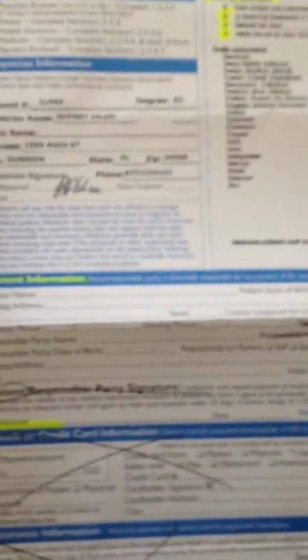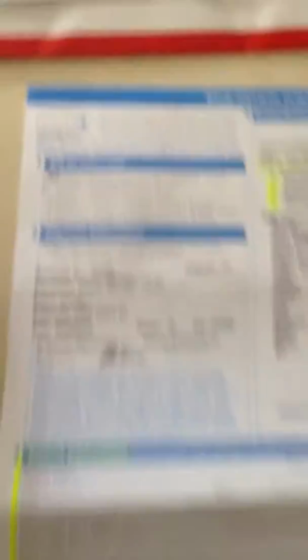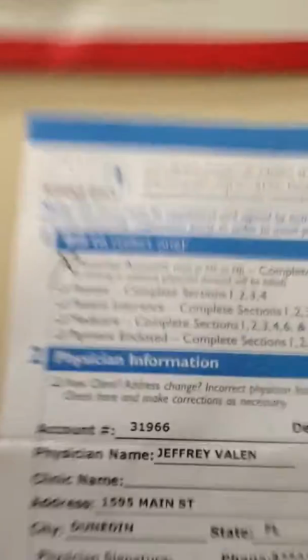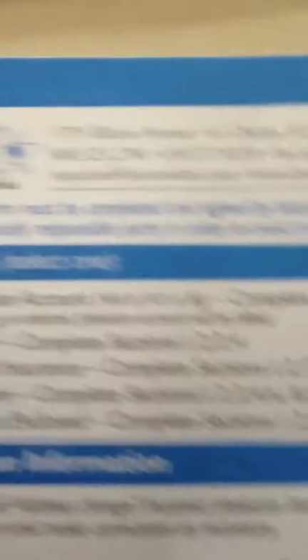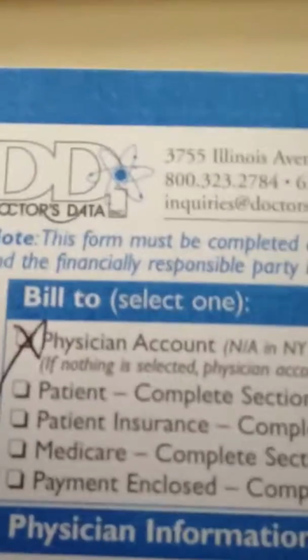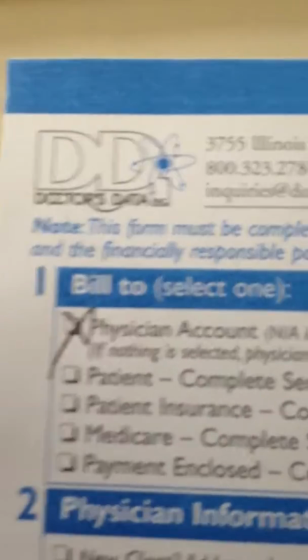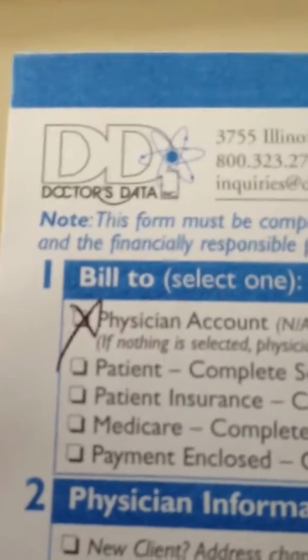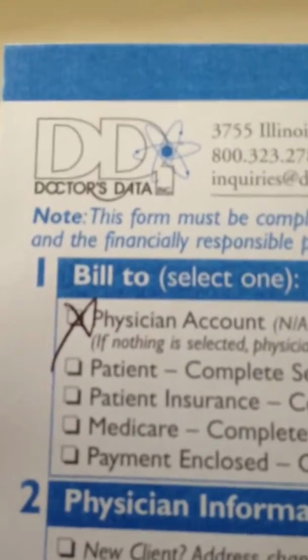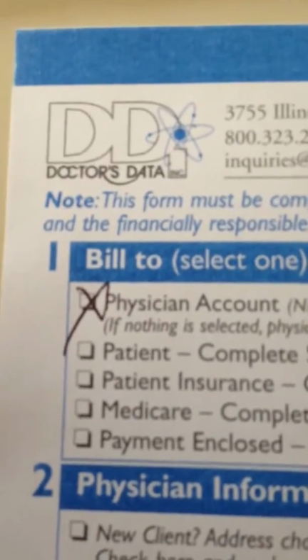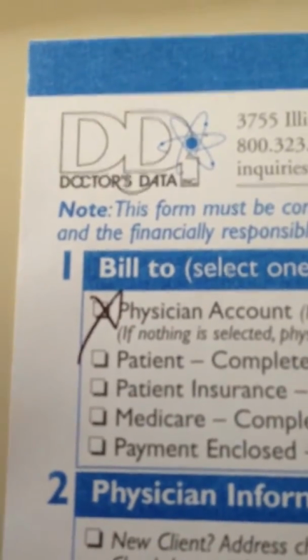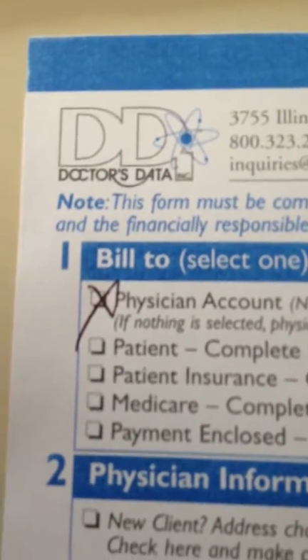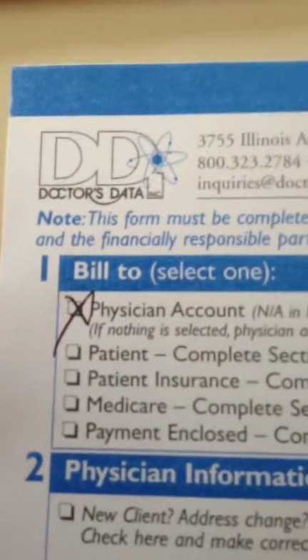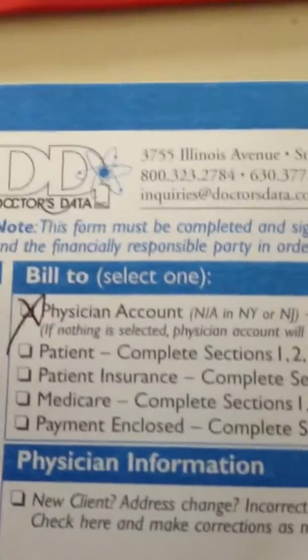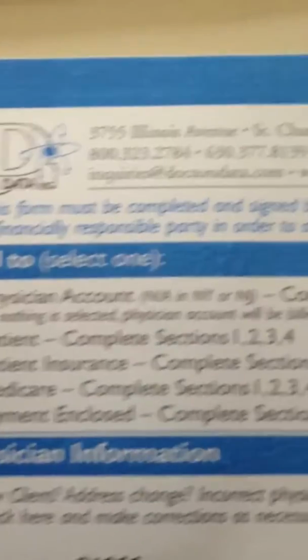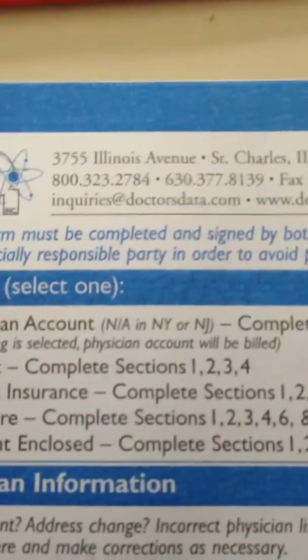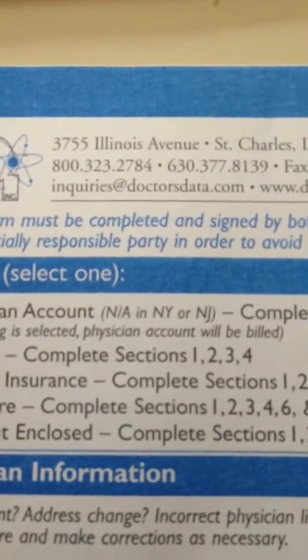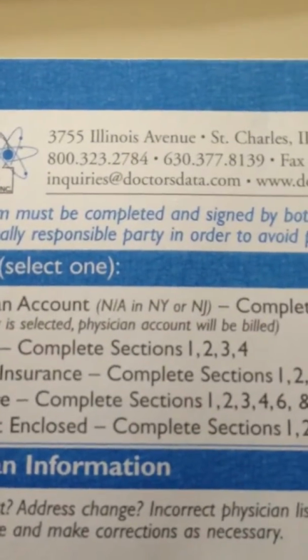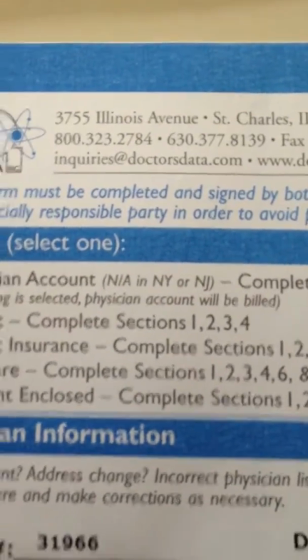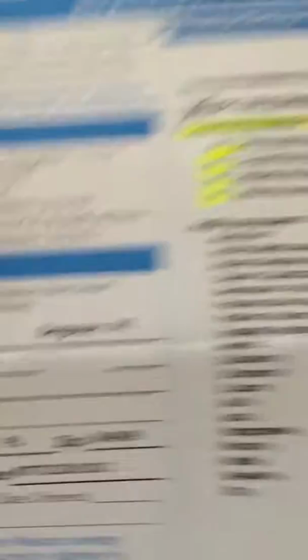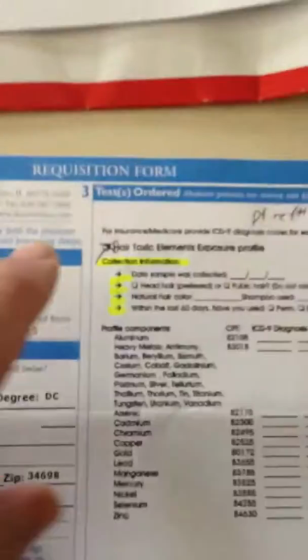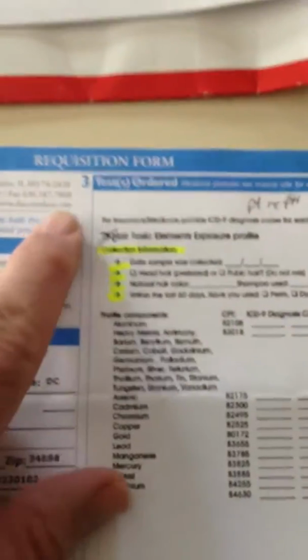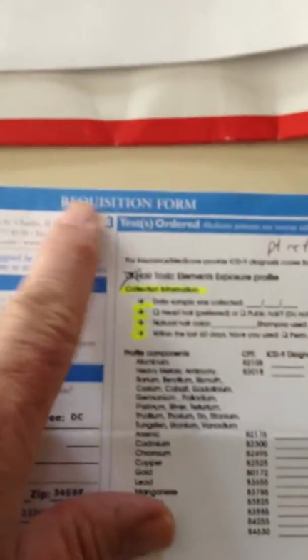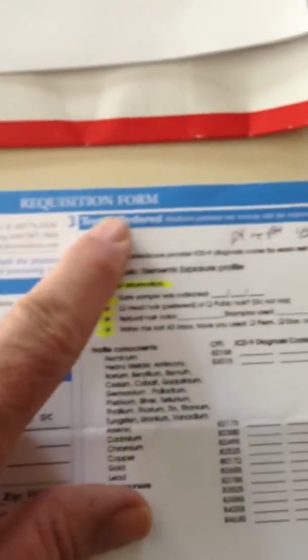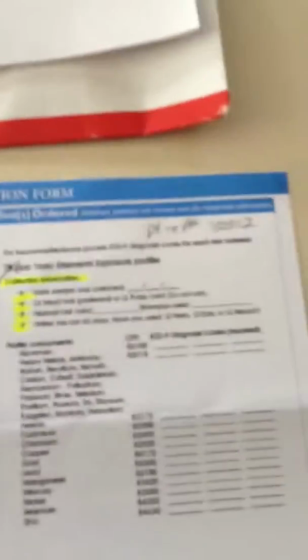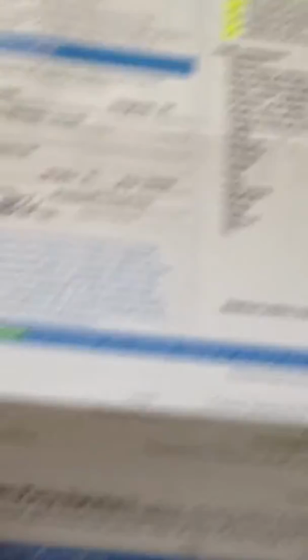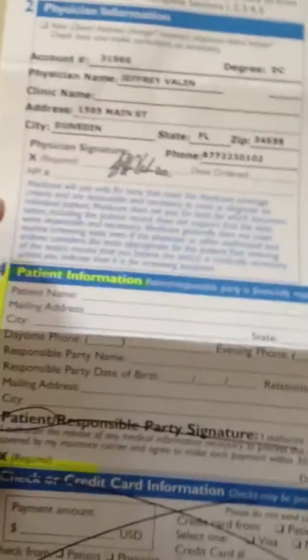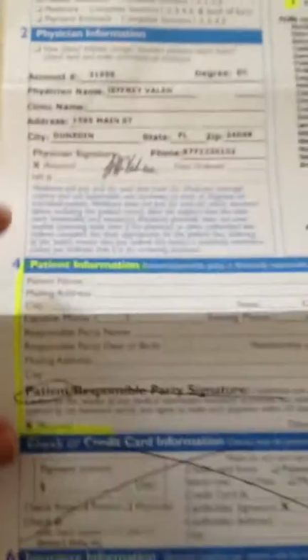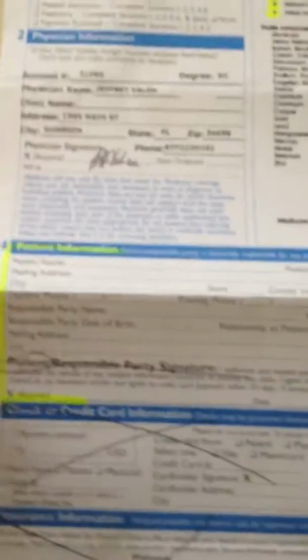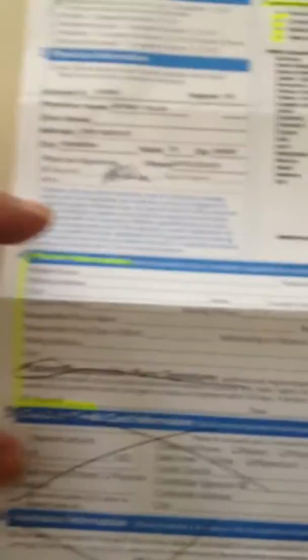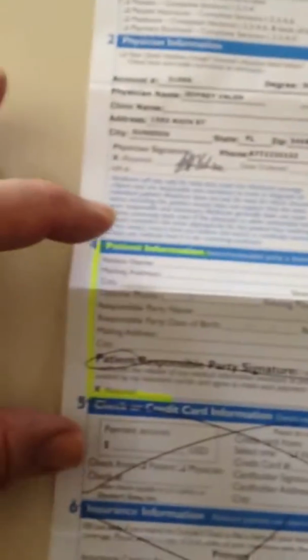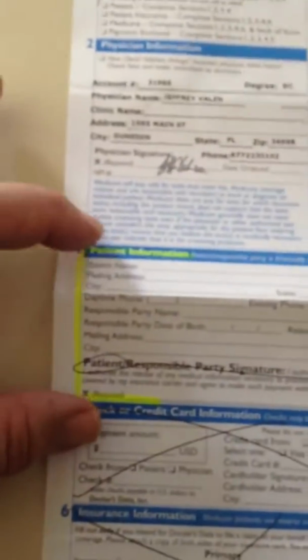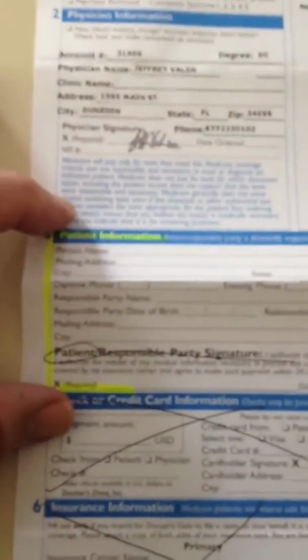The company that it comes from — it says it's Doctor's Data, and they are in Illinois. This is the form that has to be filled out. The part that the patient fills out, the part that I'm going to fill out, is right here.